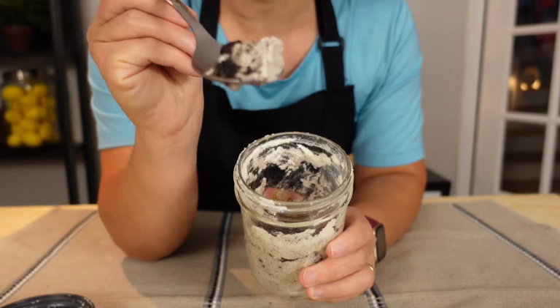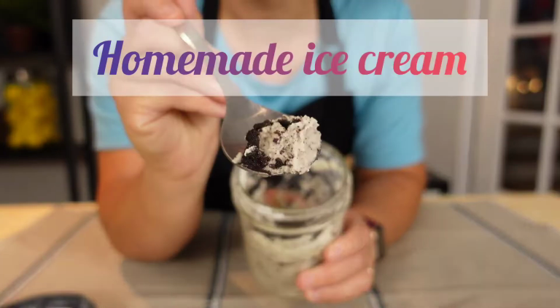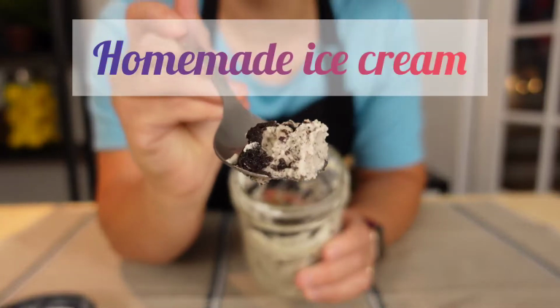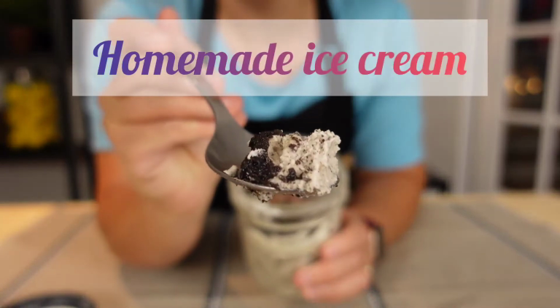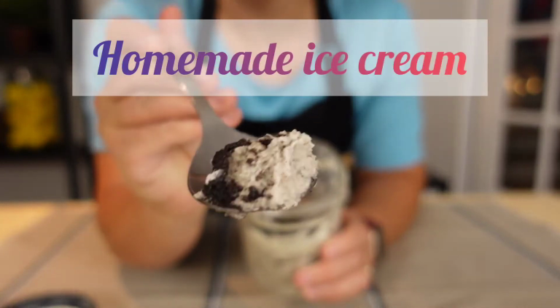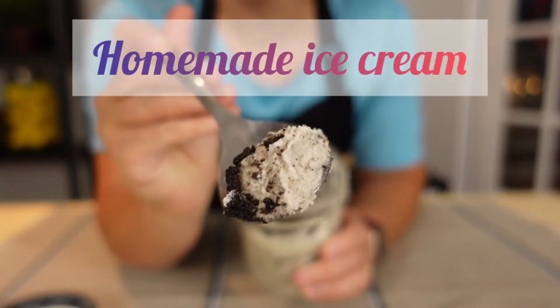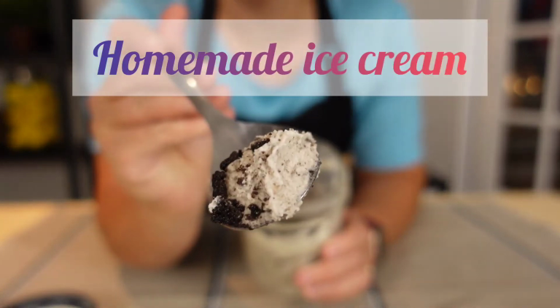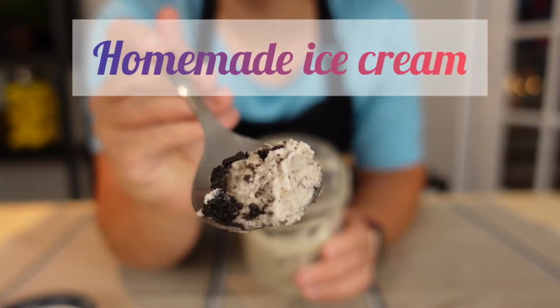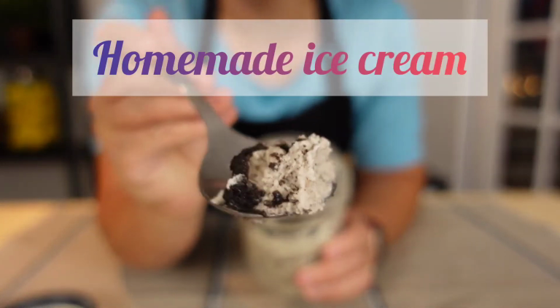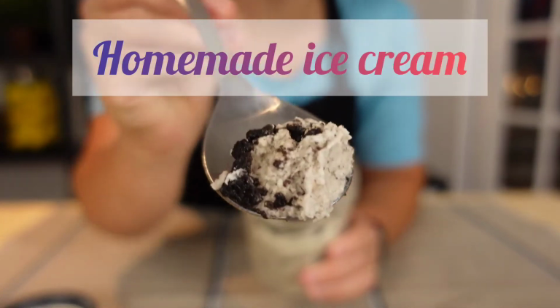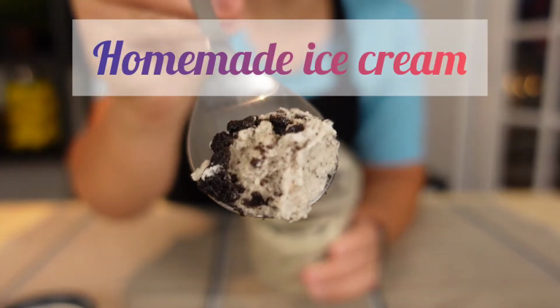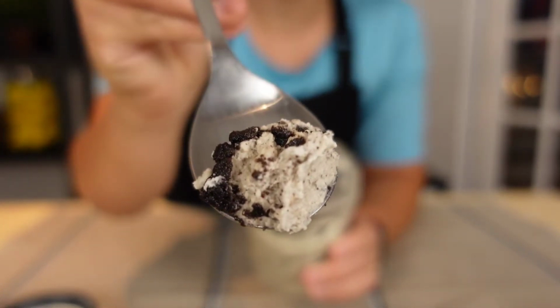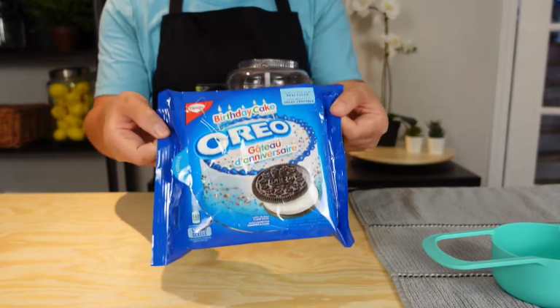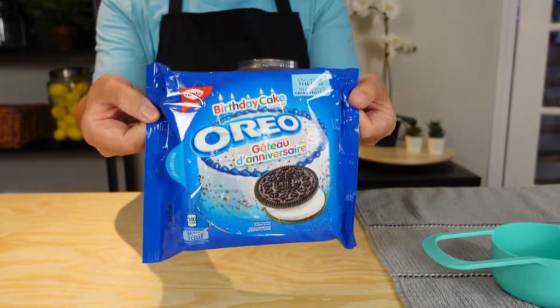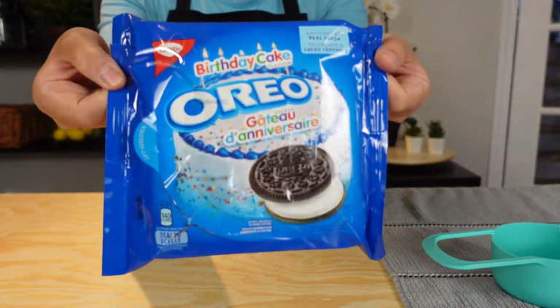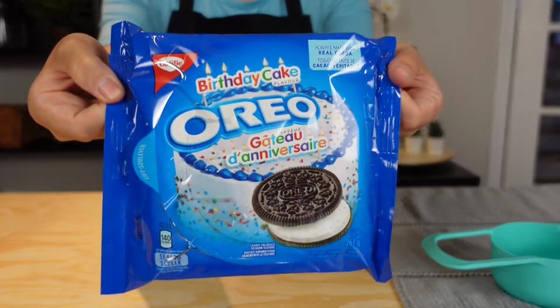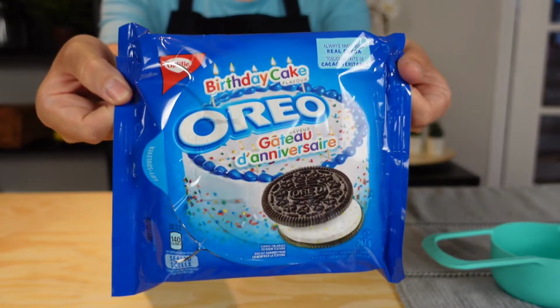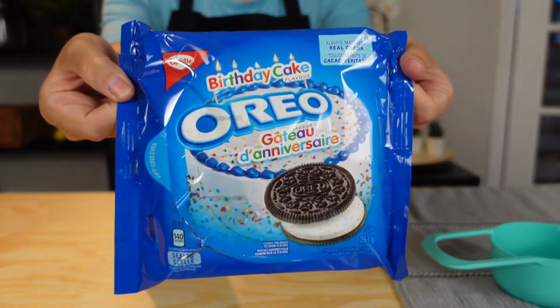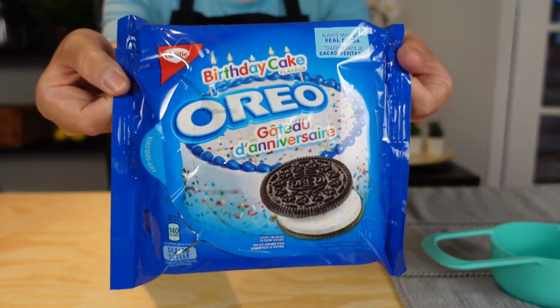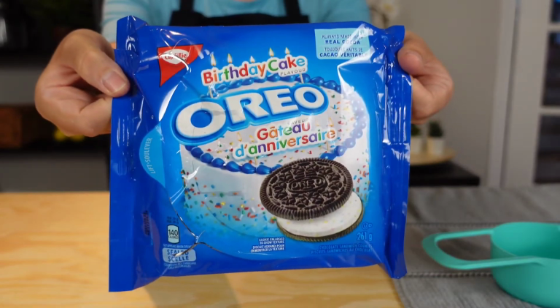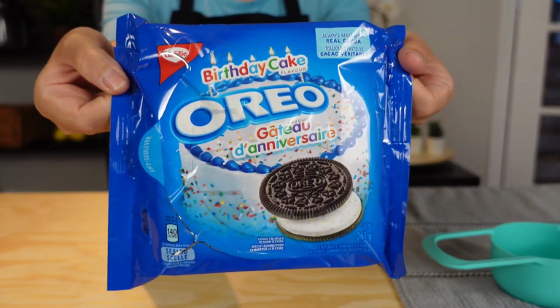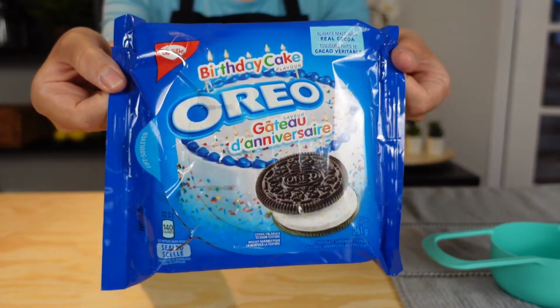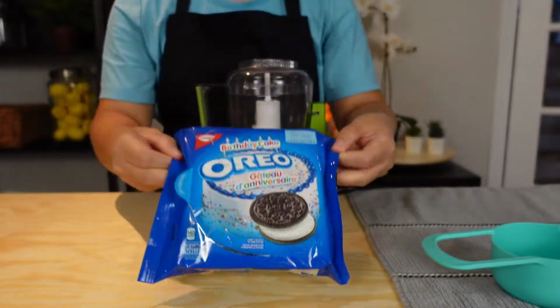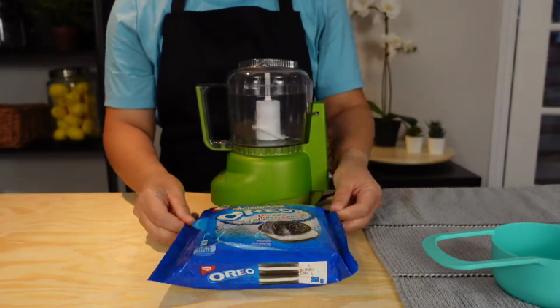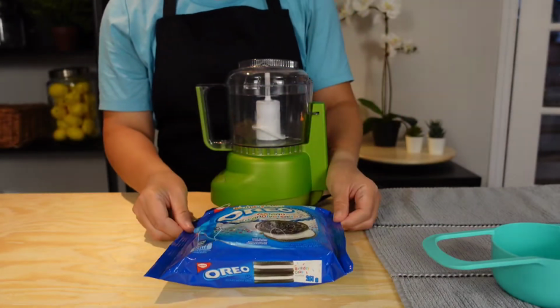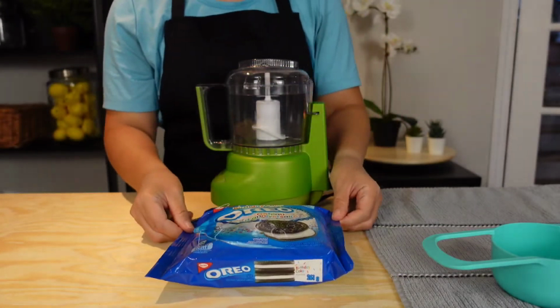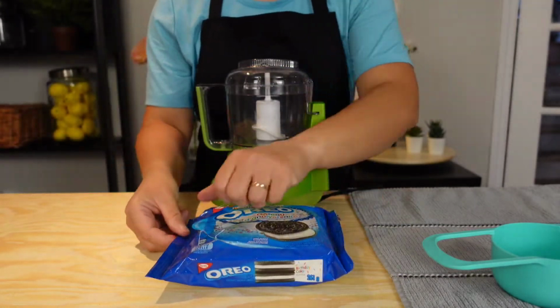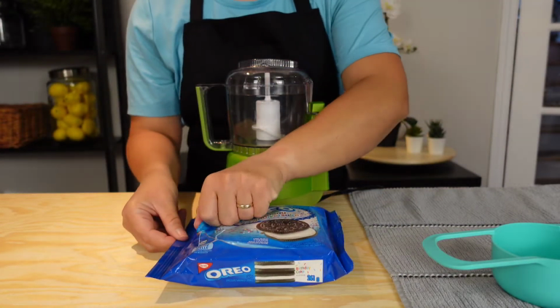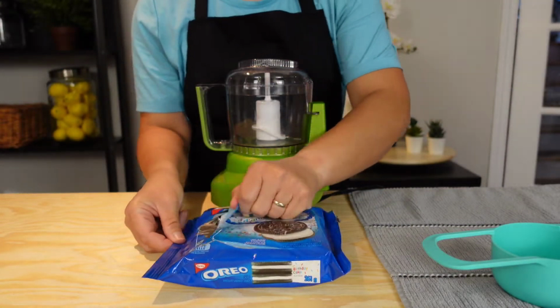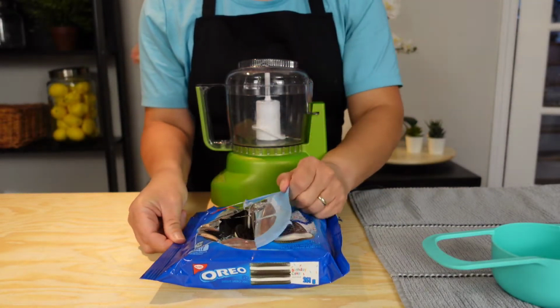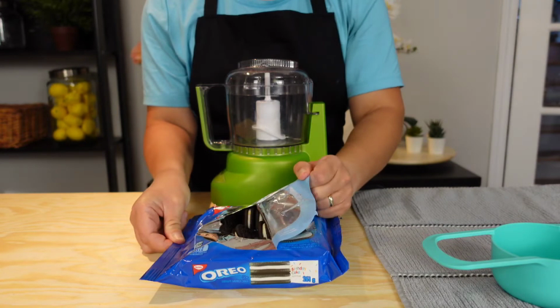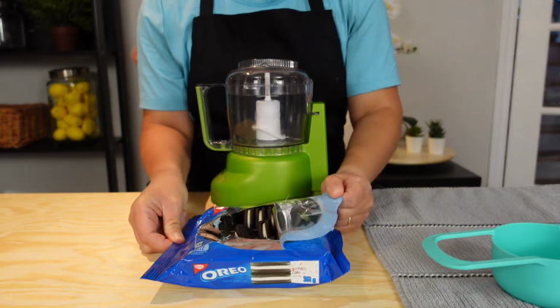Homemade ice cream in 5 minutes. Hello everyone! Welcome back to our channel. Today I'll be making a super easy Oreo ice cream recipe.